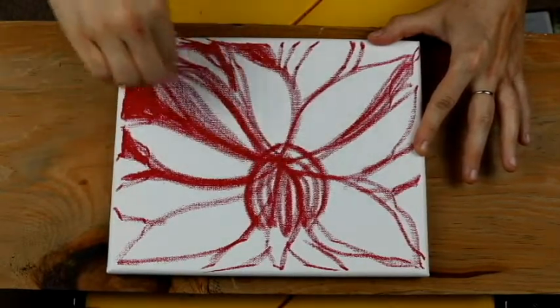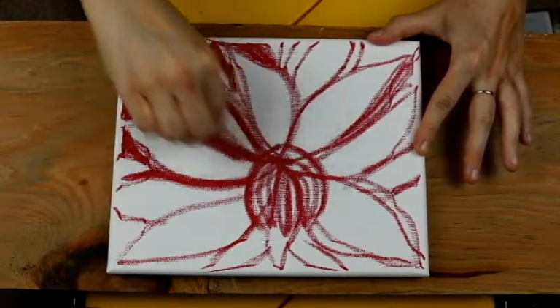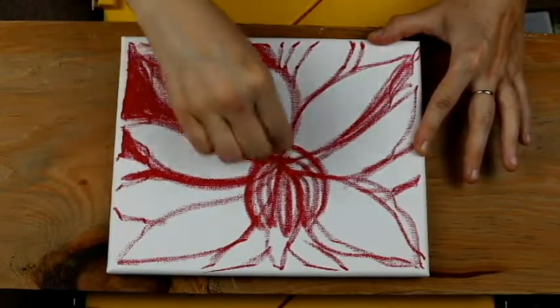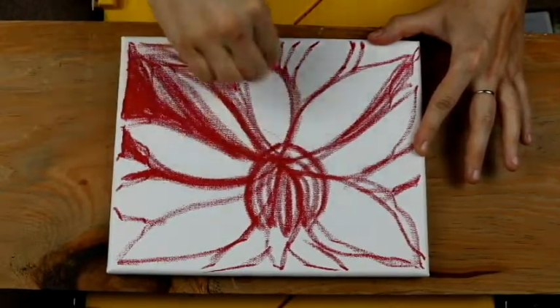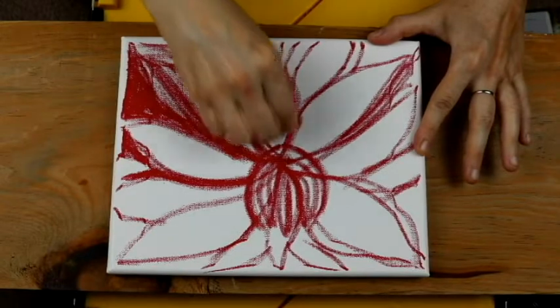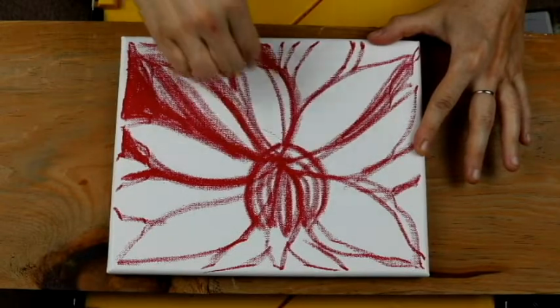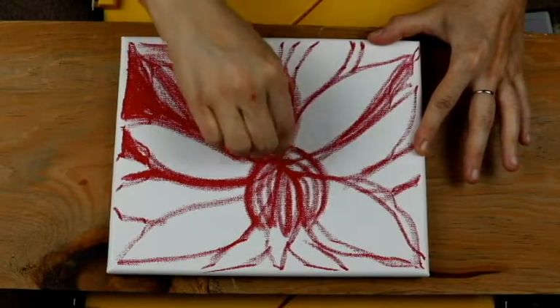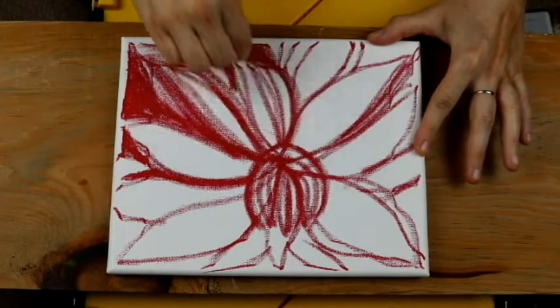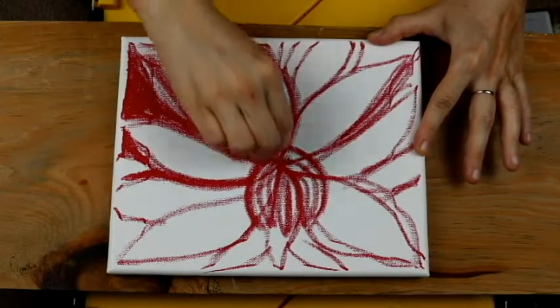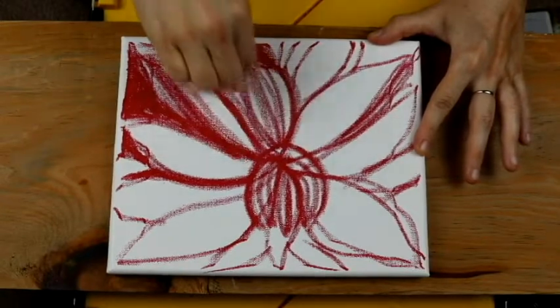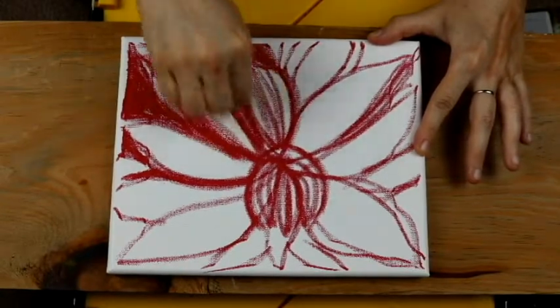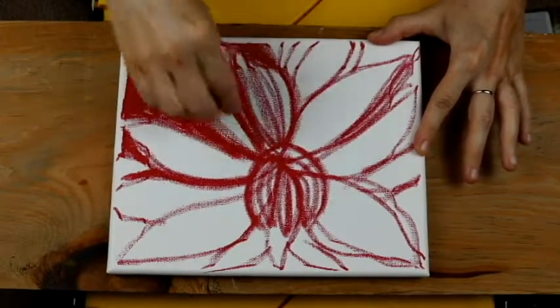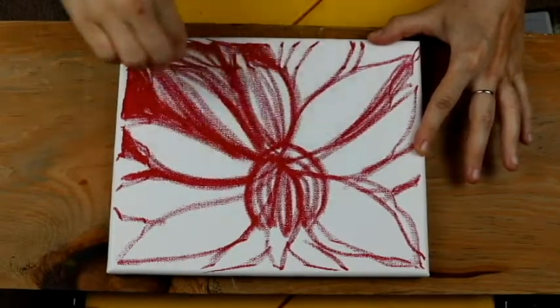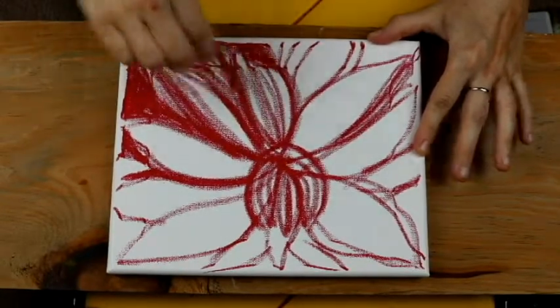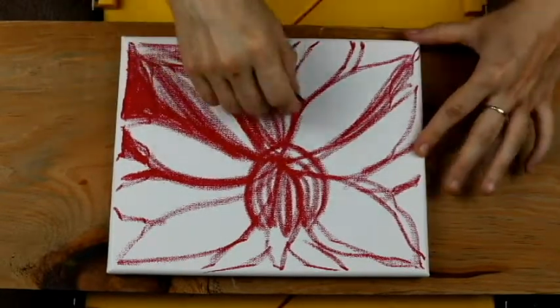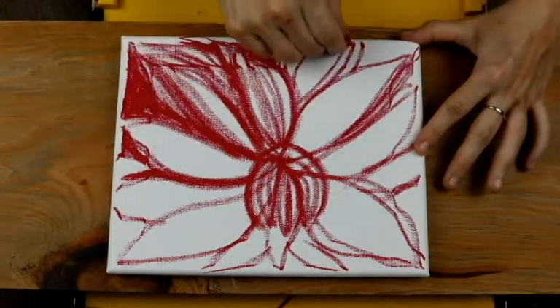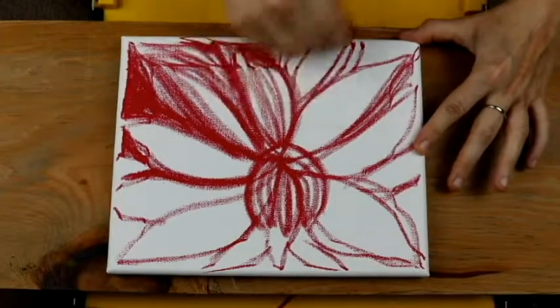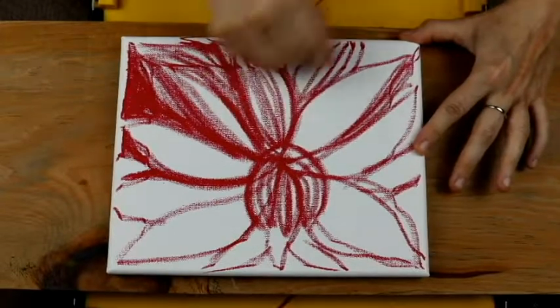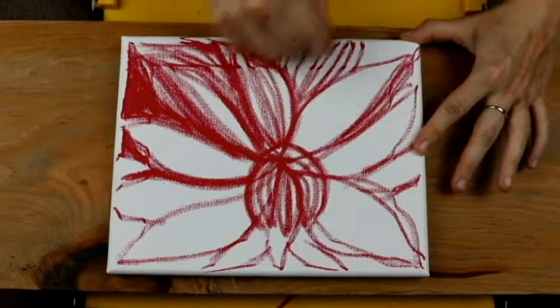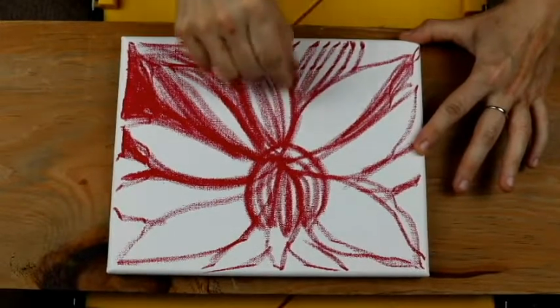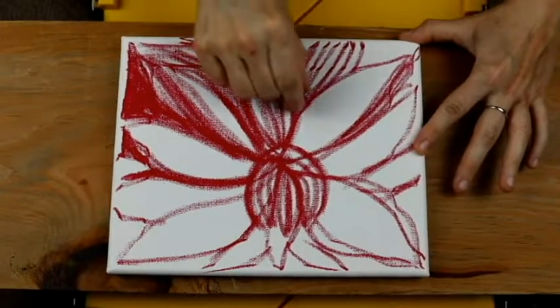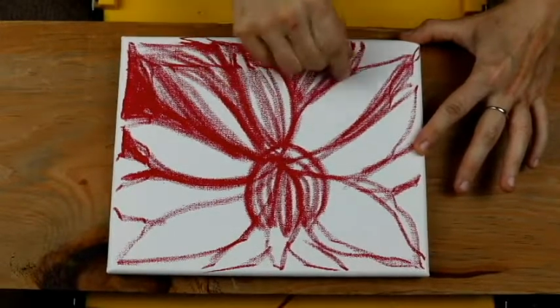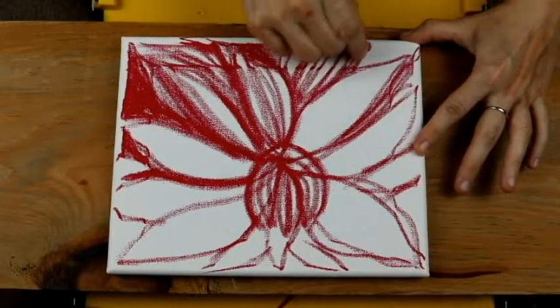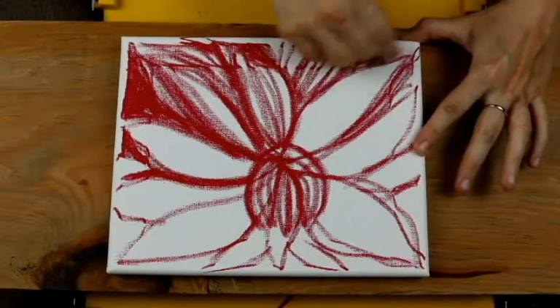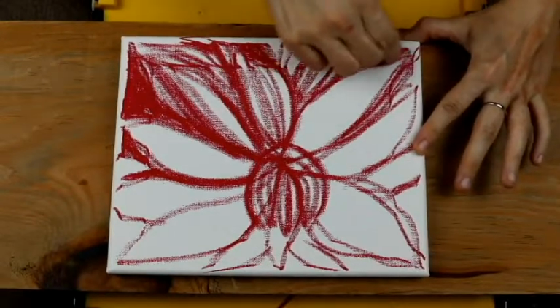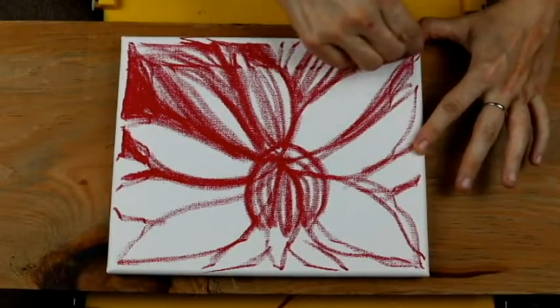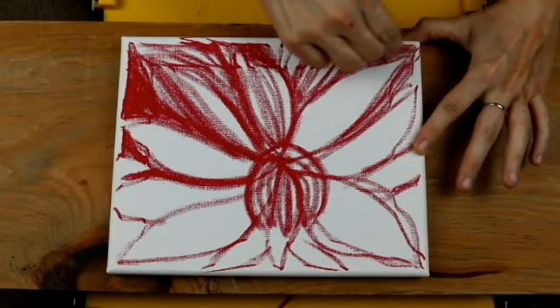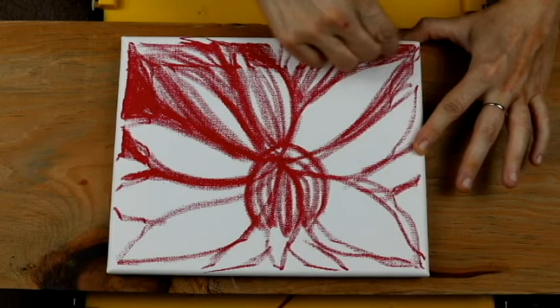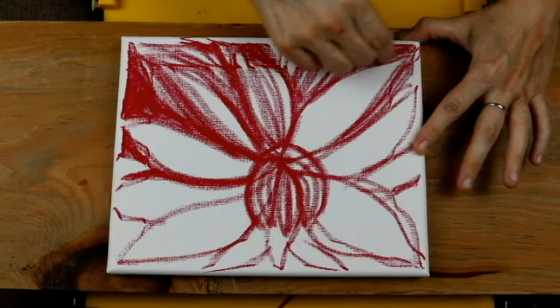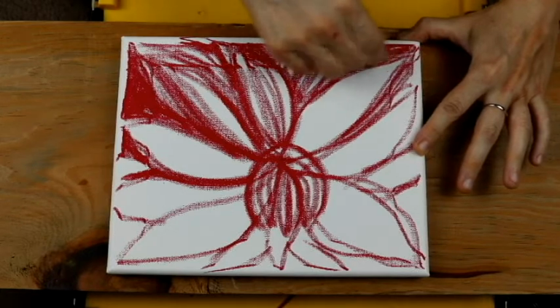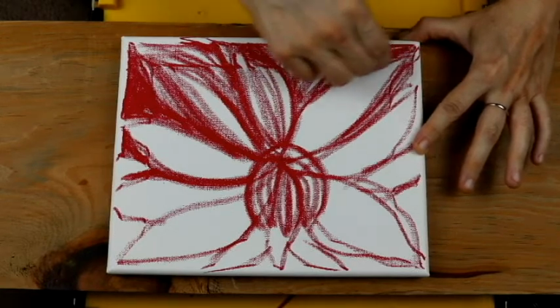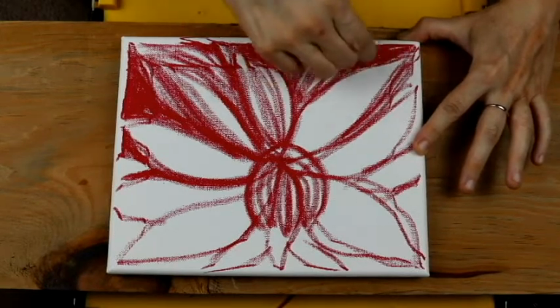The beauty of using oil pastels is that they're blendable. You can blend multiple colors to create the hues that are present in your mind.